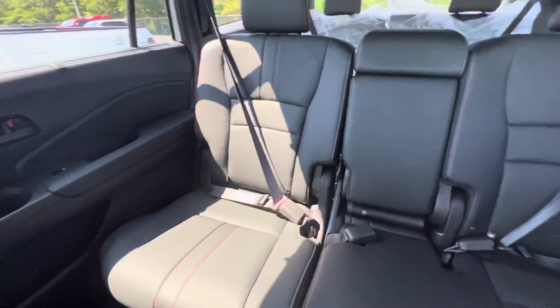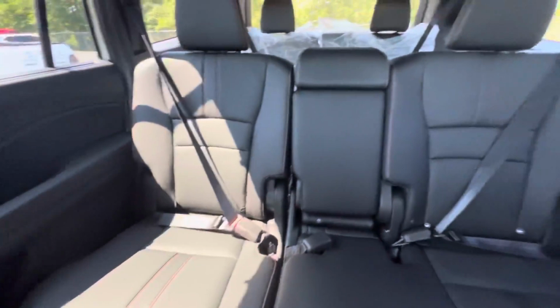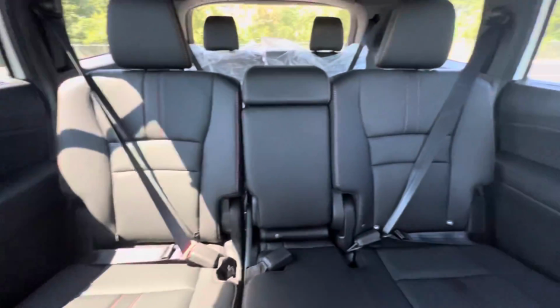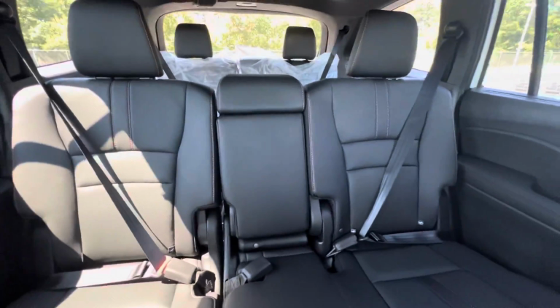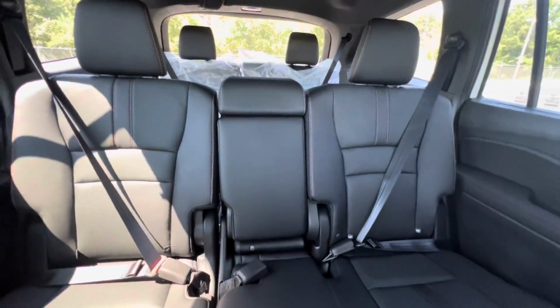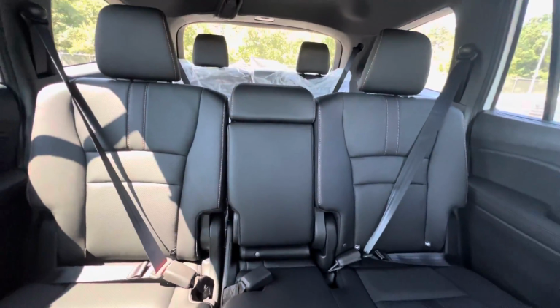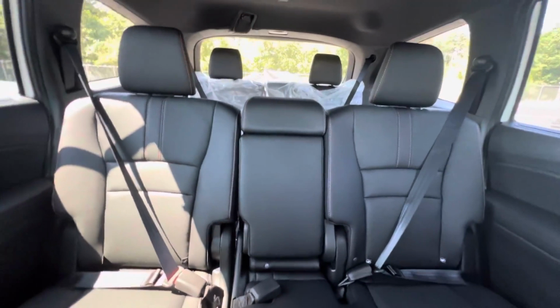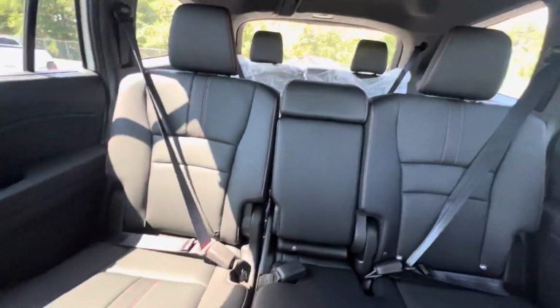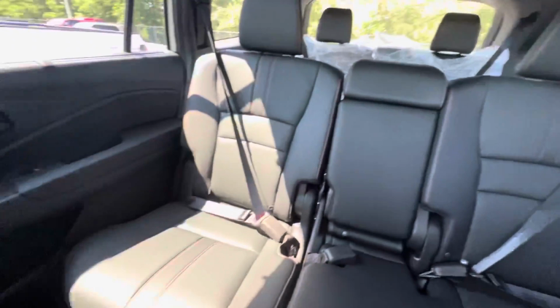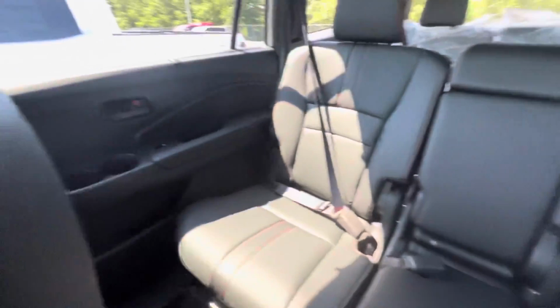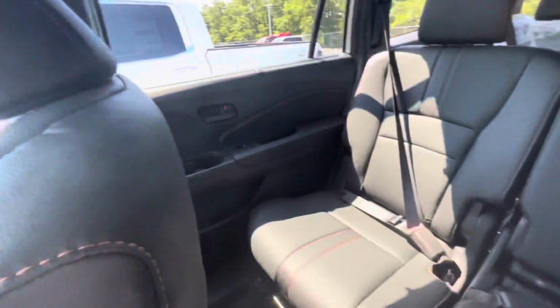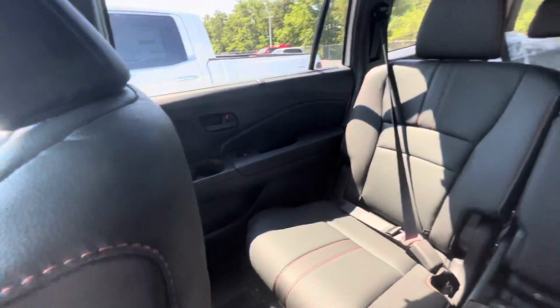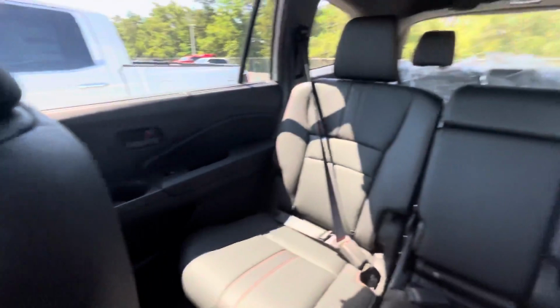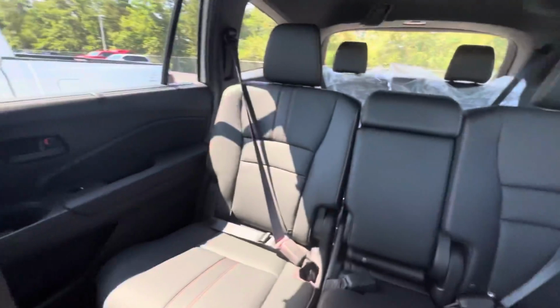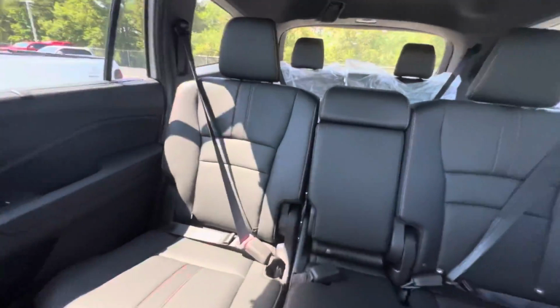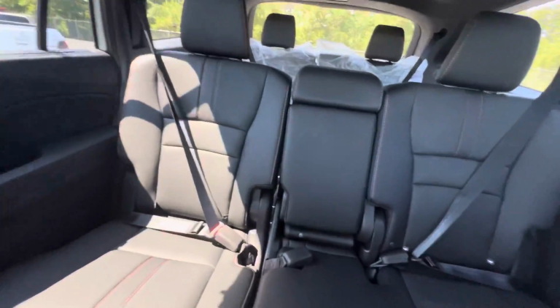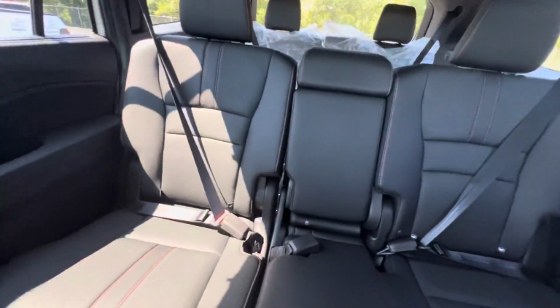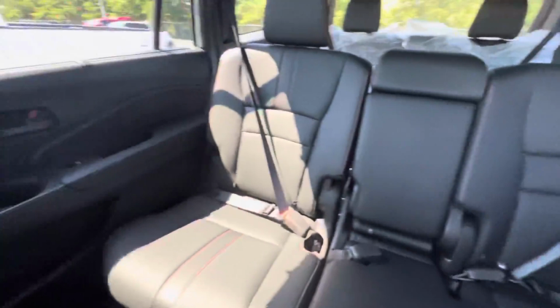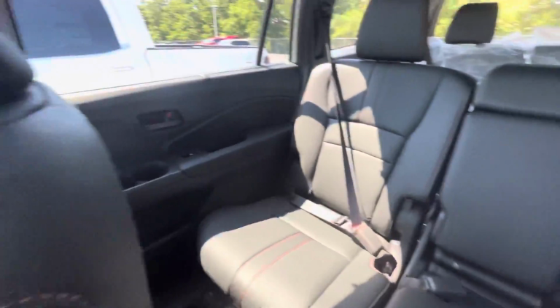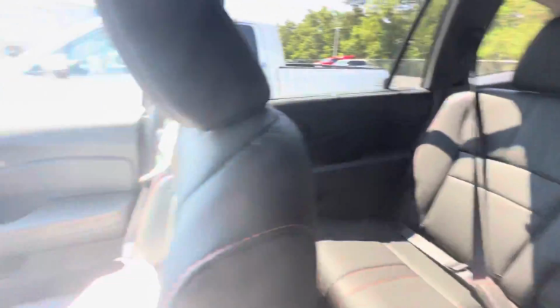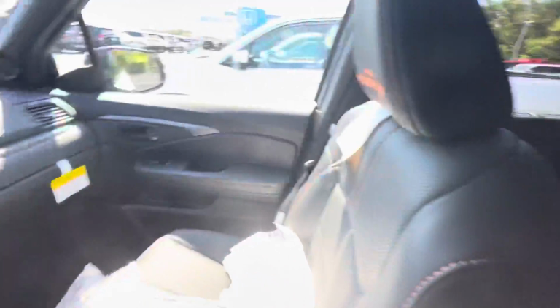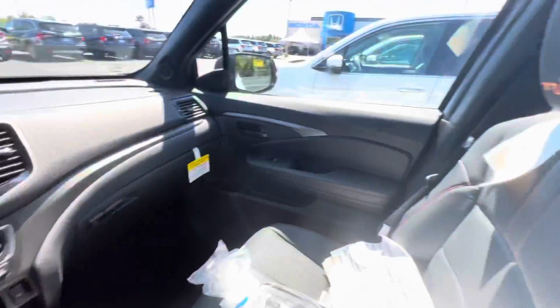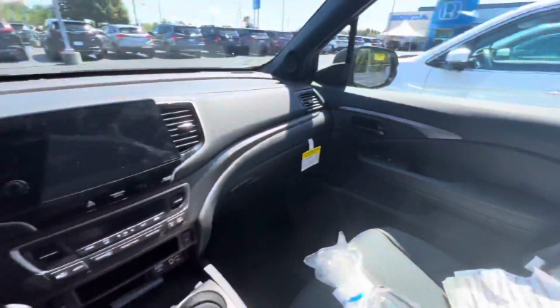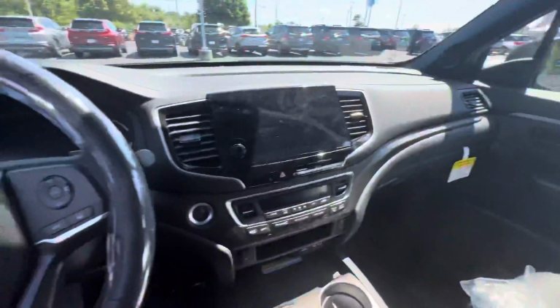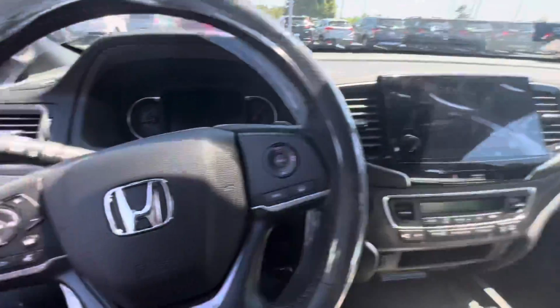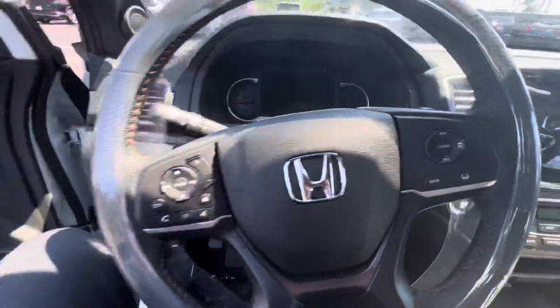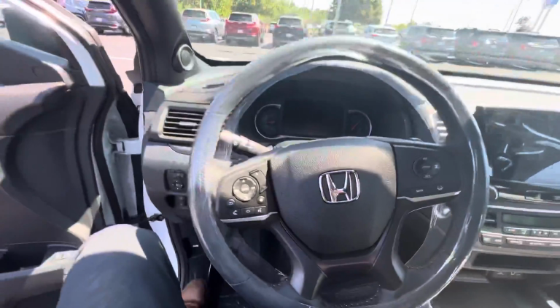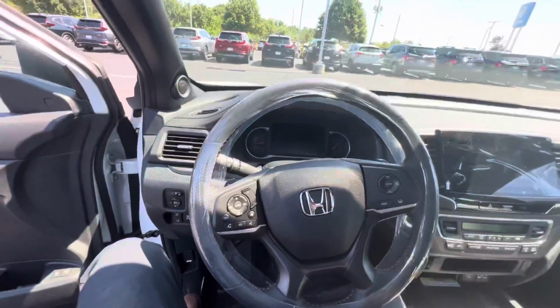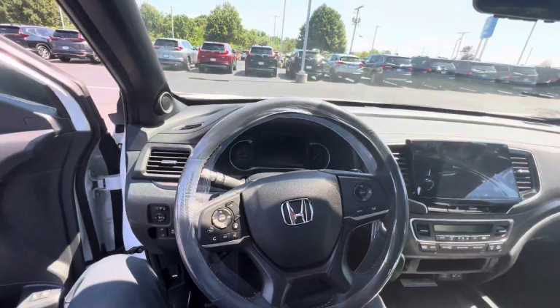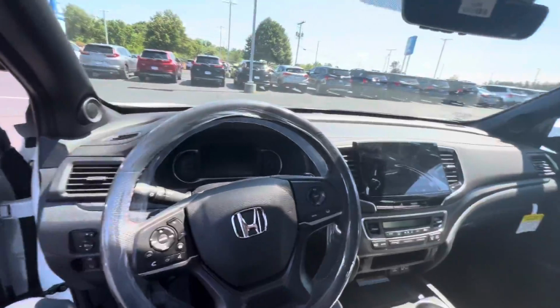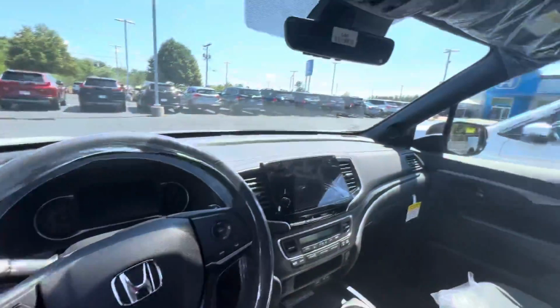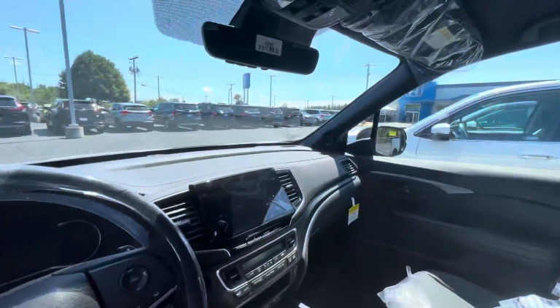And plenty of space, just as a Pilot should be, and an immense amount of cup holders with third row. Very nice. You do get the Trail Sport mats as well — they look awesome, they're orange with black. Very nice car.